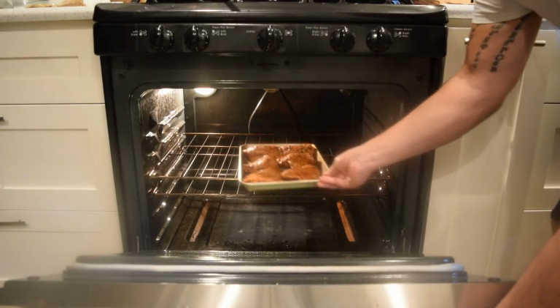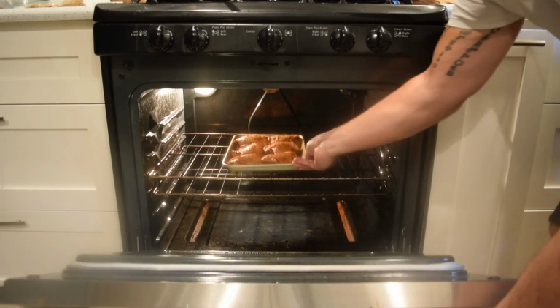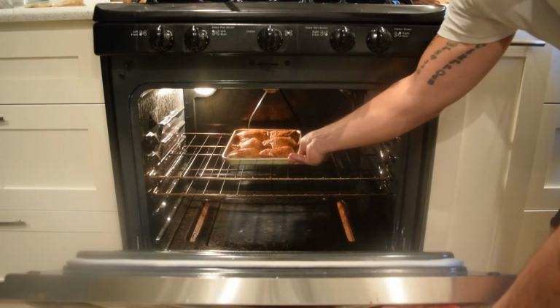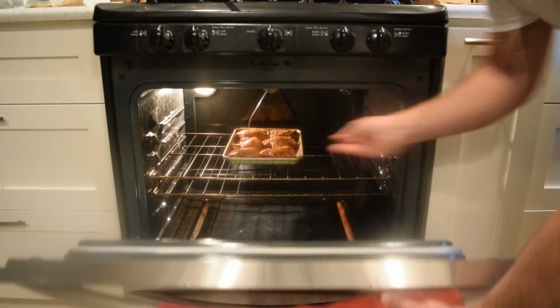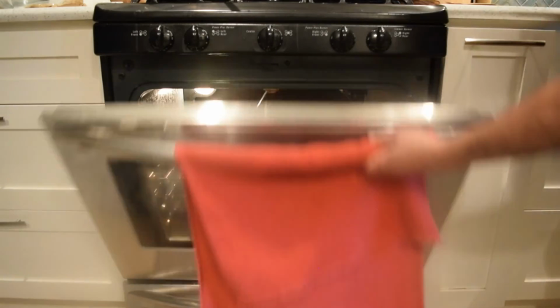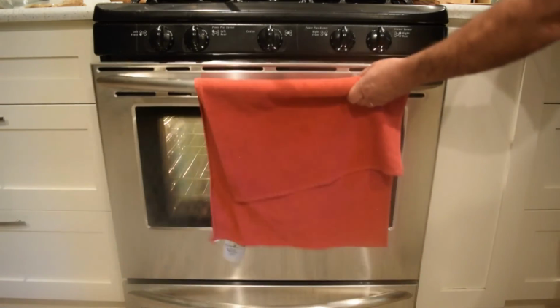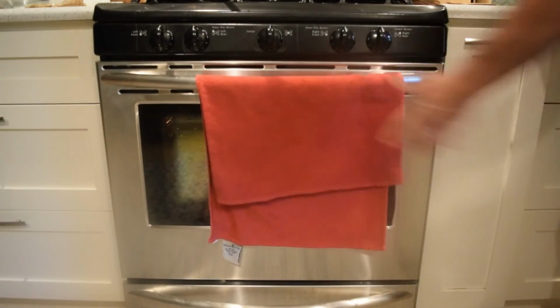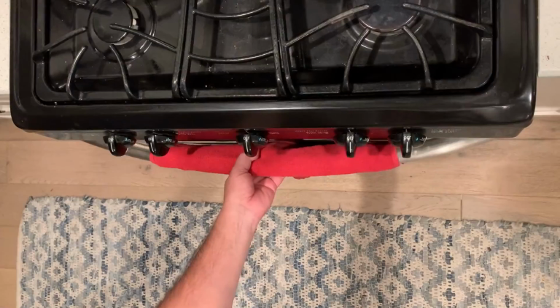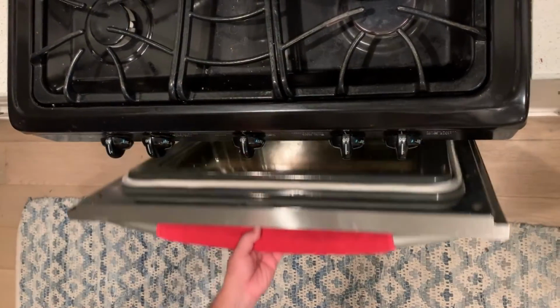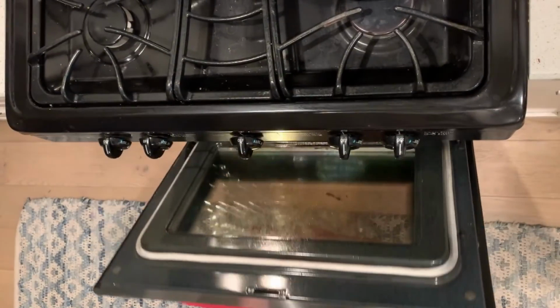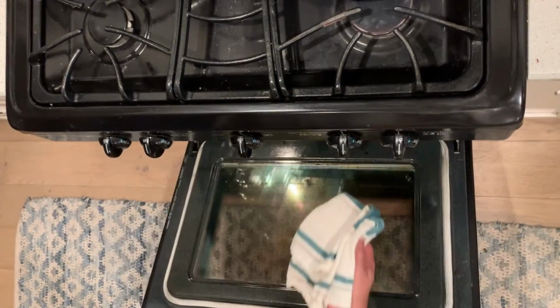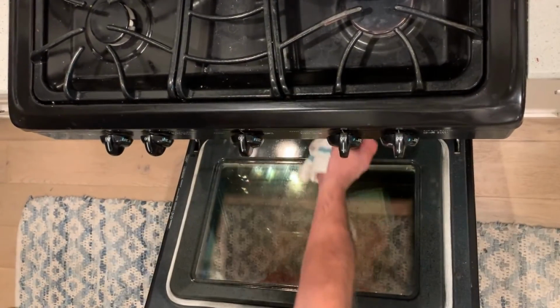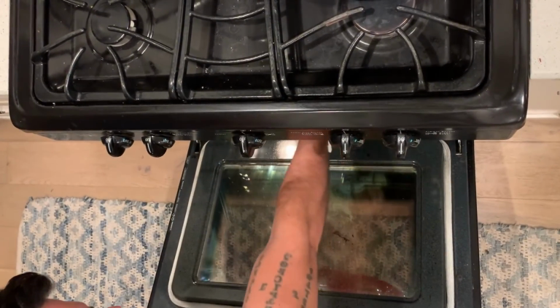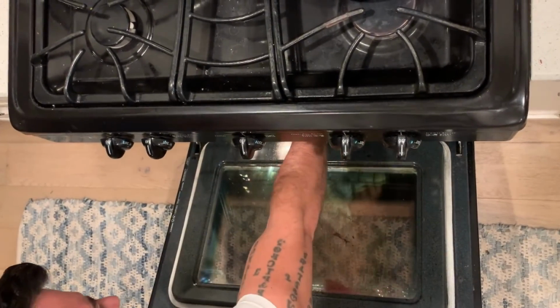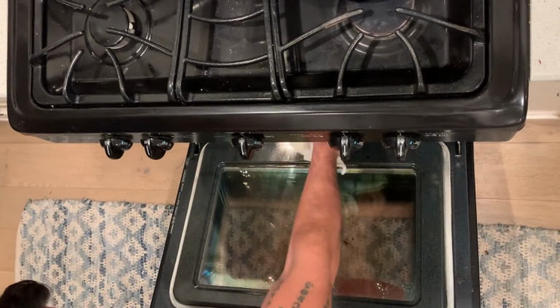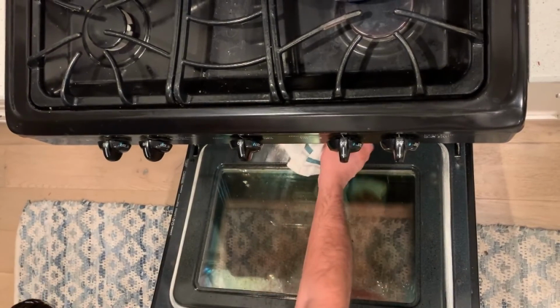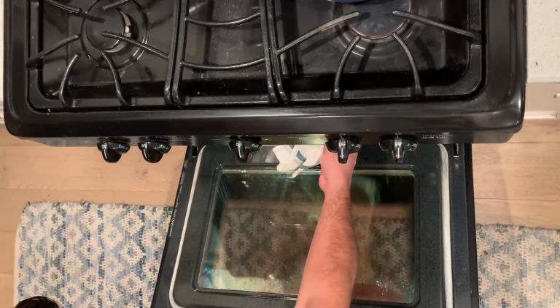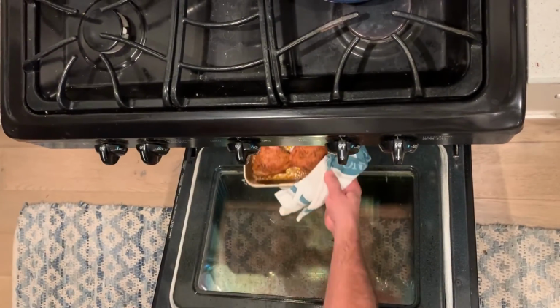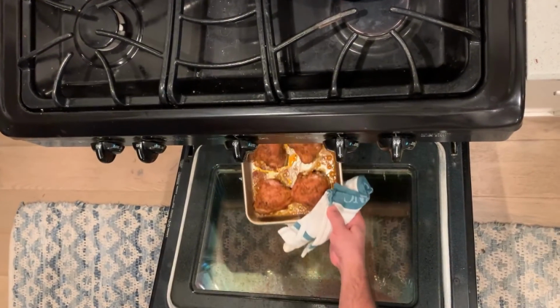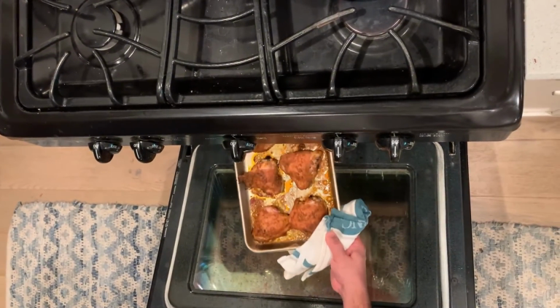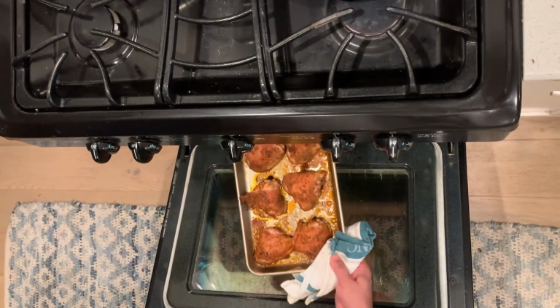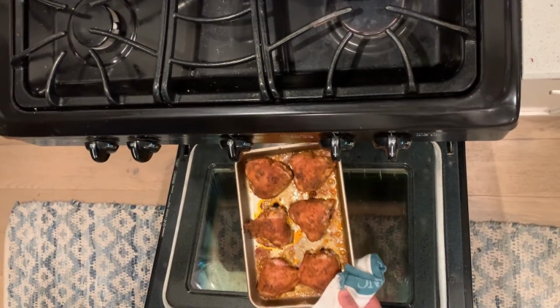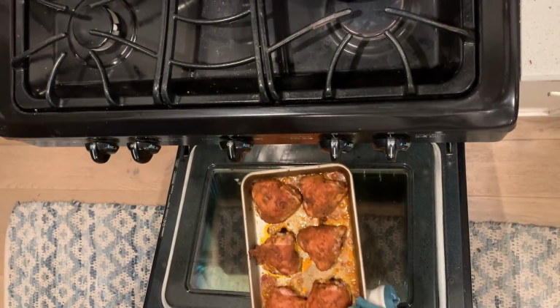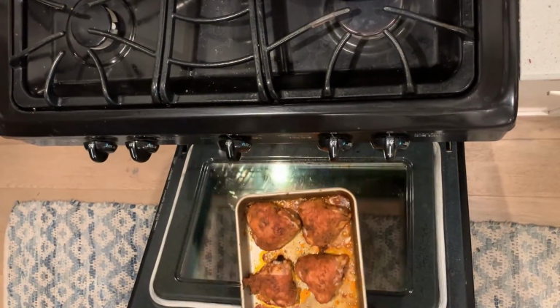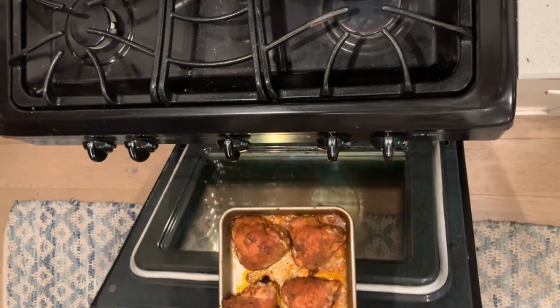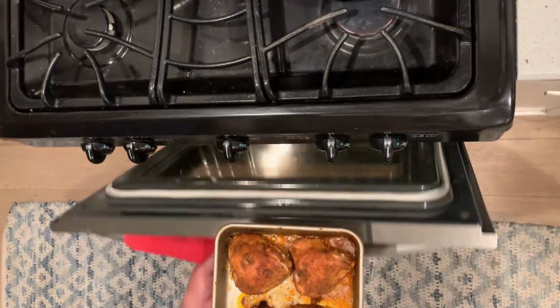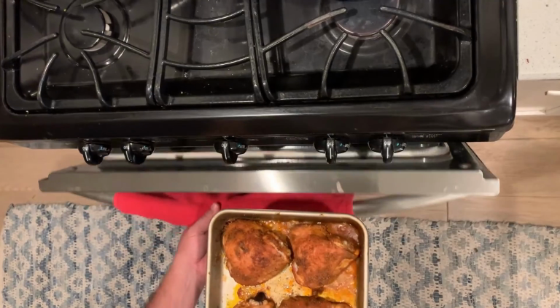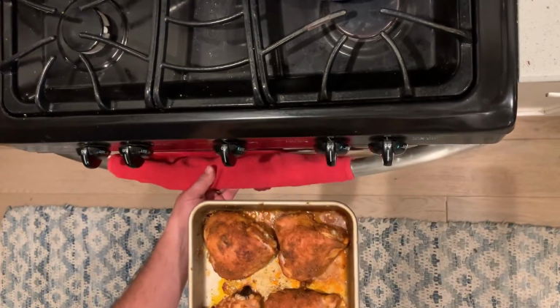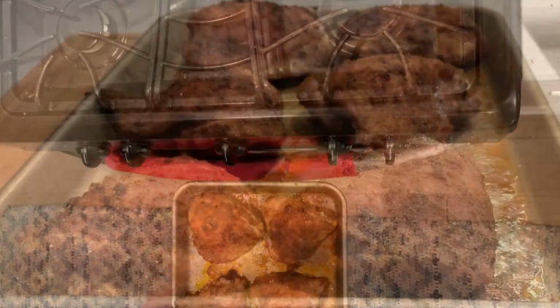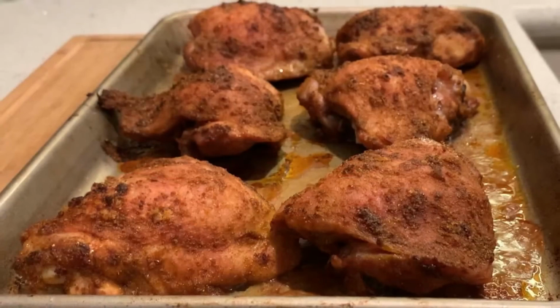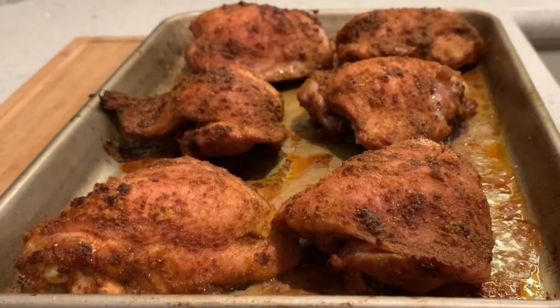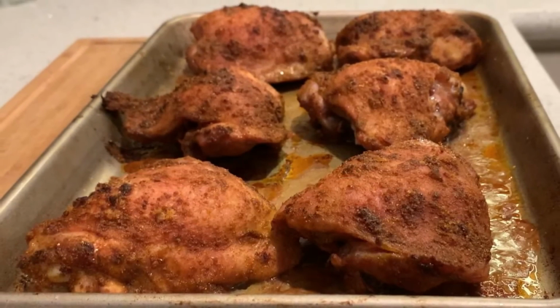This is such an easy weeknight recipe, especially if you do everything on one sheet pan. Just throw a little salad together at the end and you're ready to go. Enjoy!